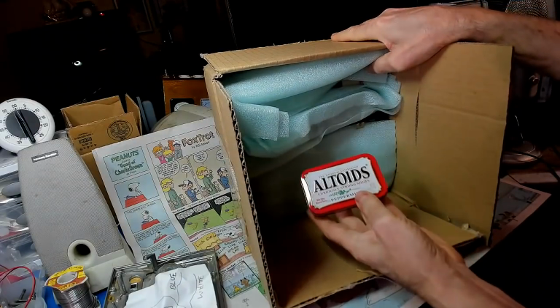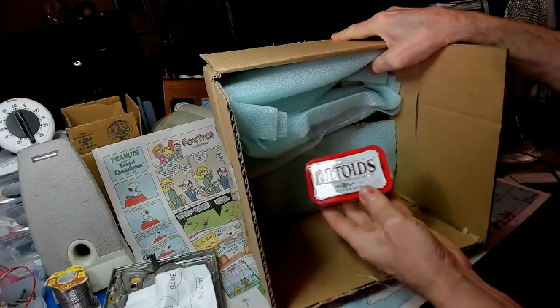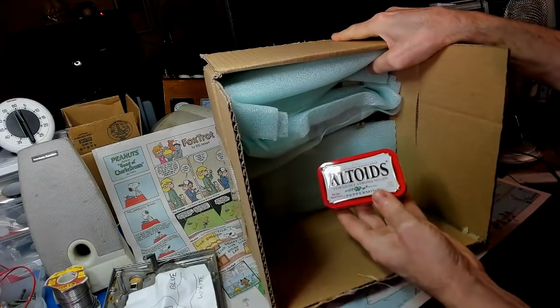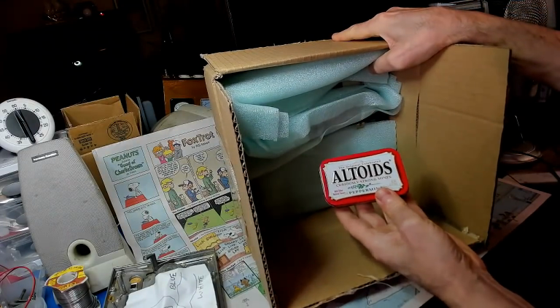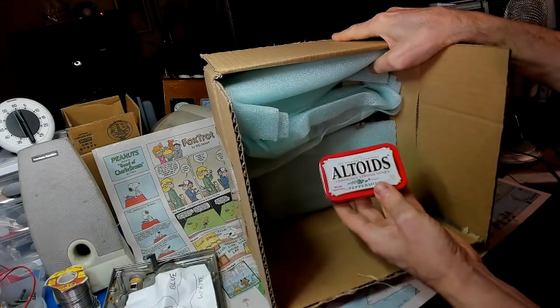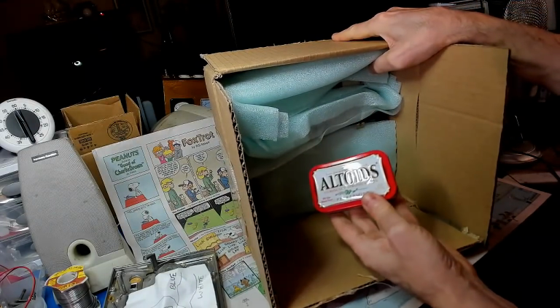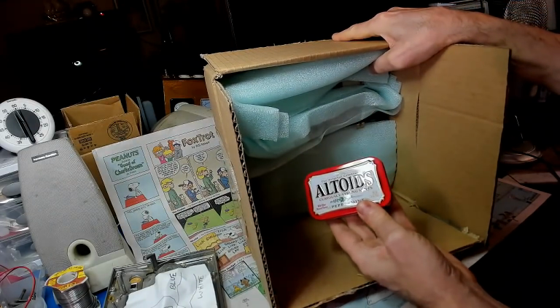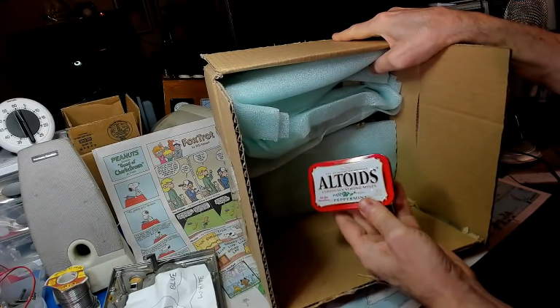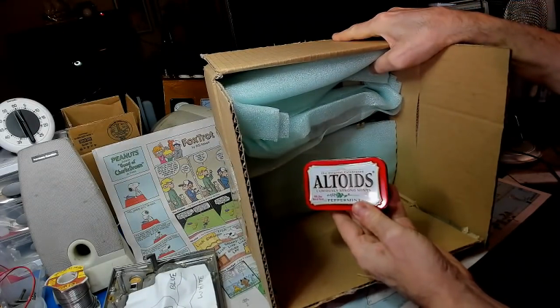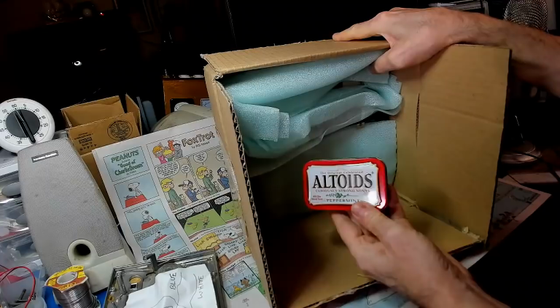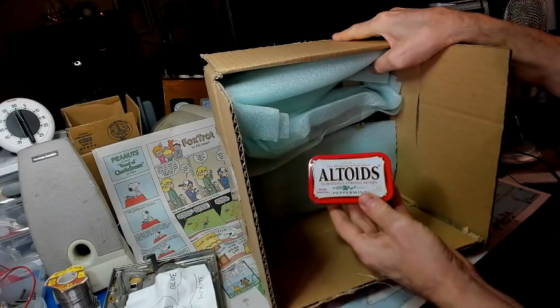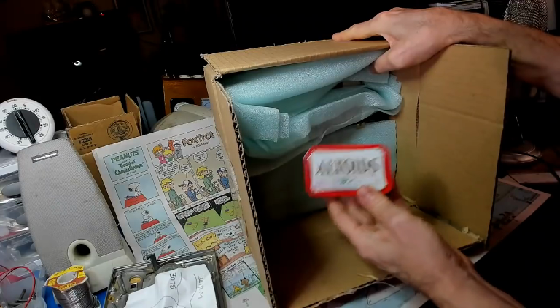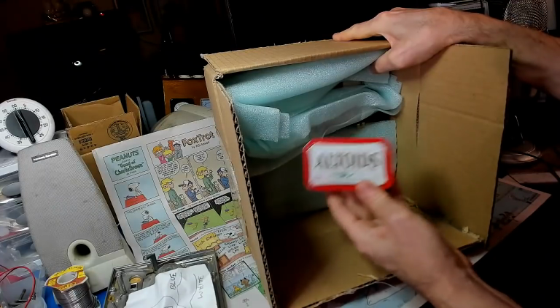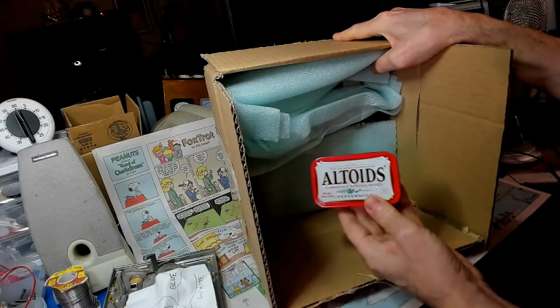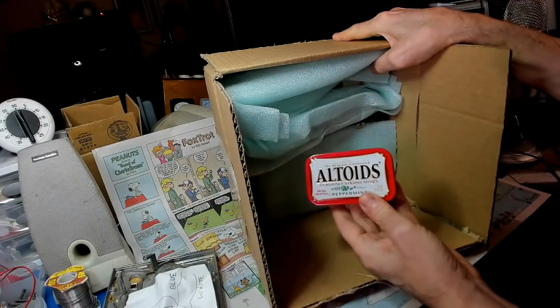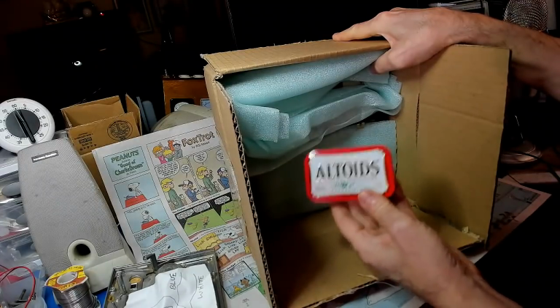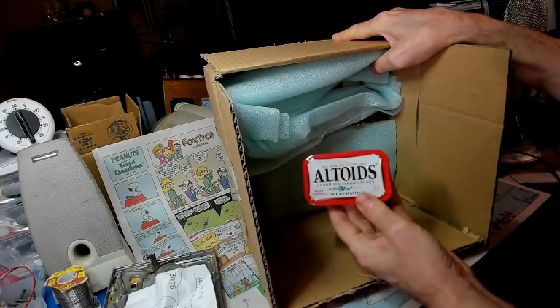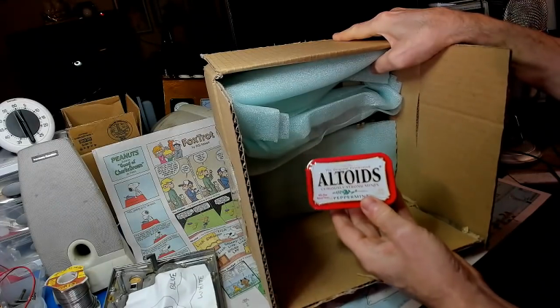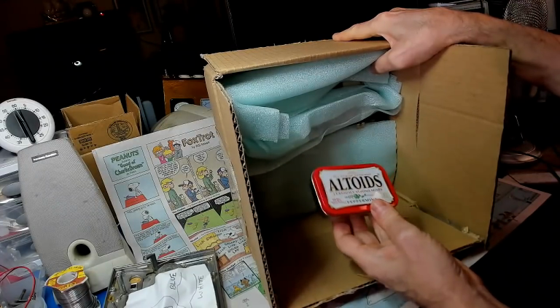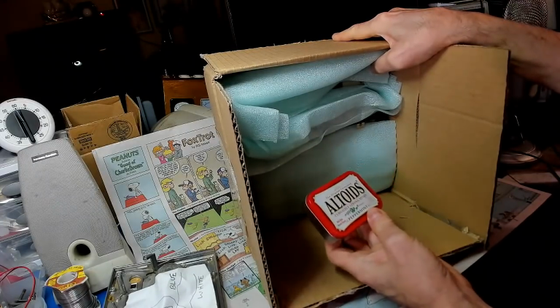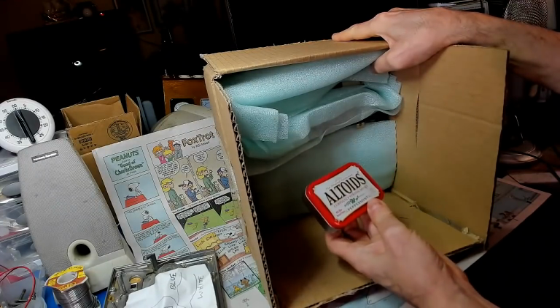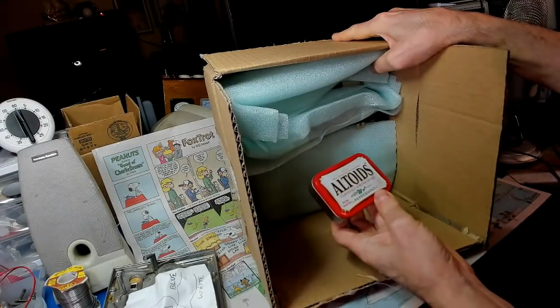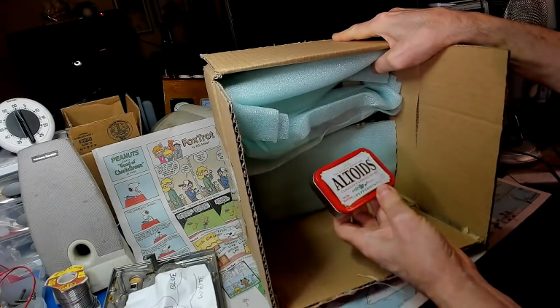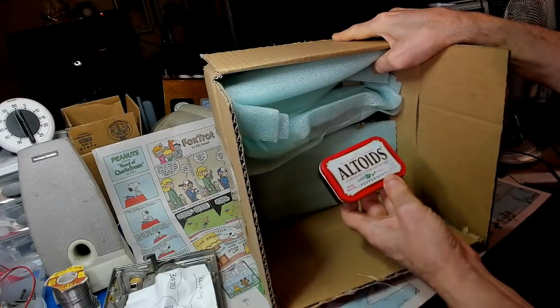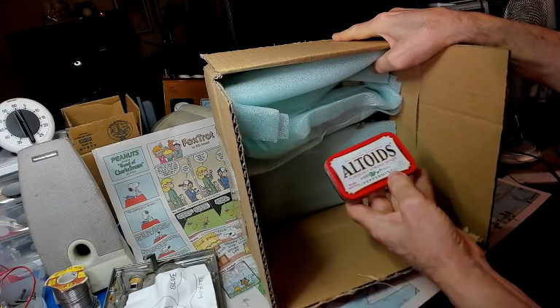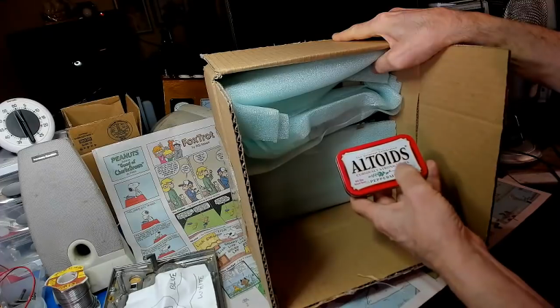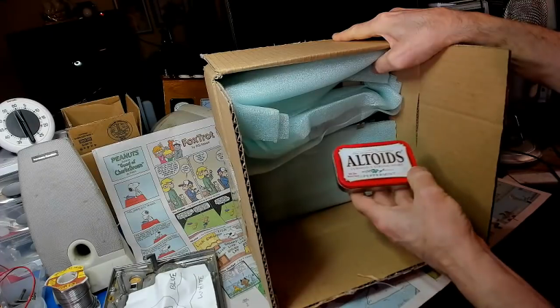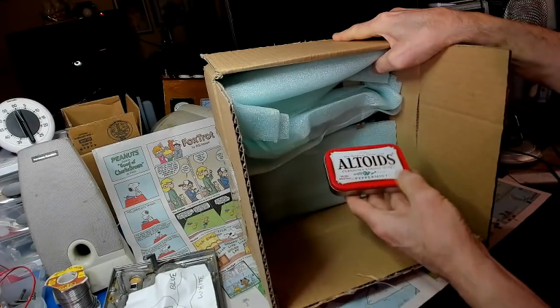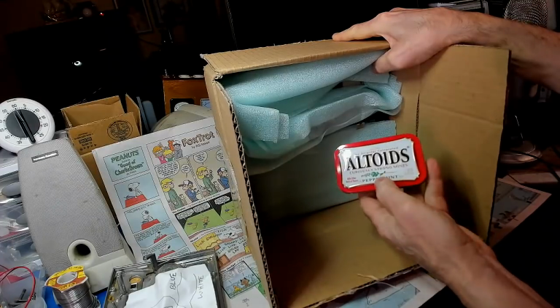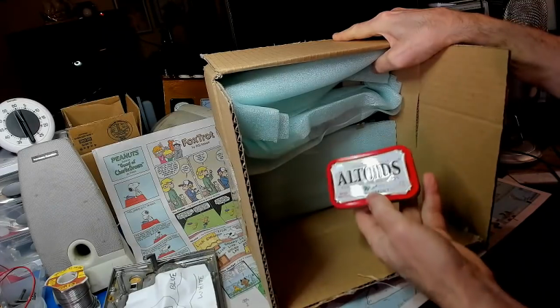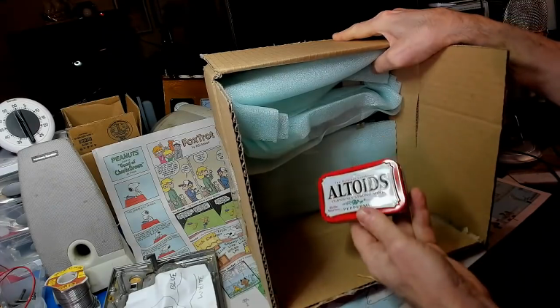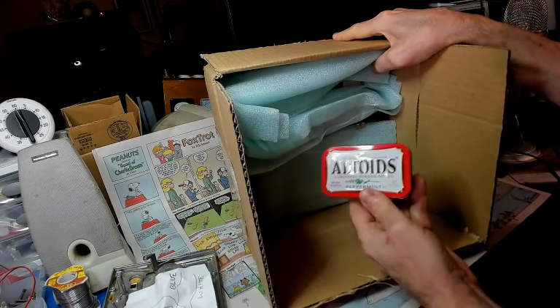He sent me some Altoids. I need these — my breath has been stinking lately. Strong mints, peppermint. Thanks Goat.